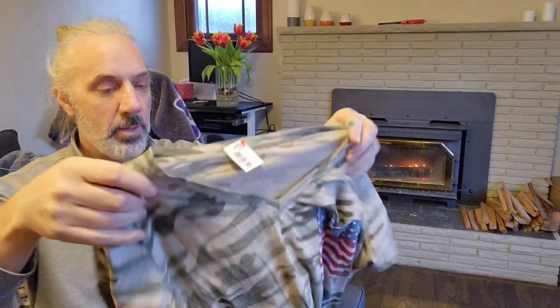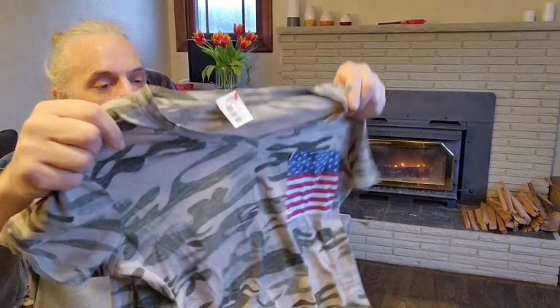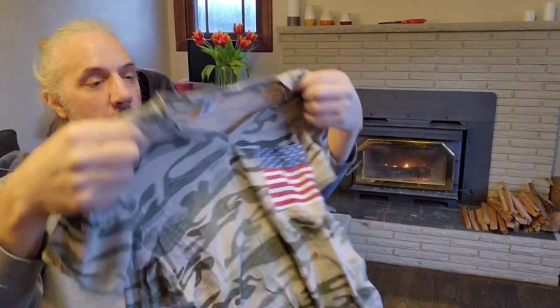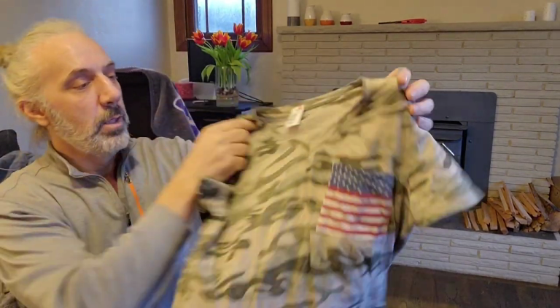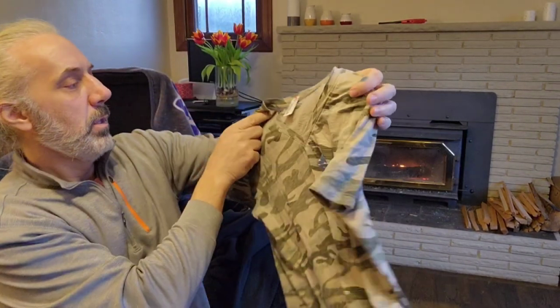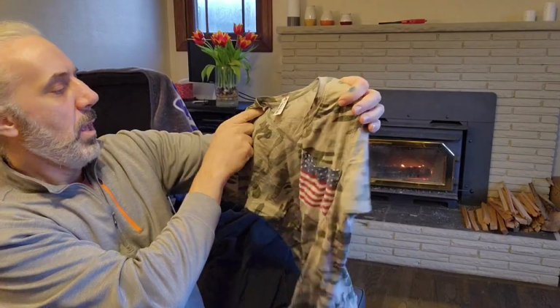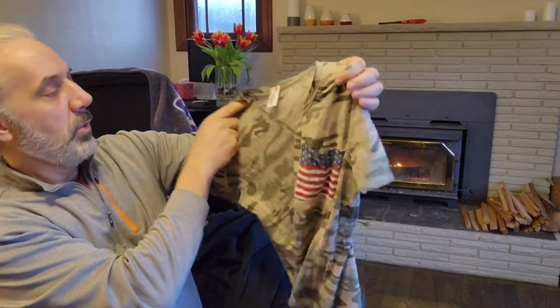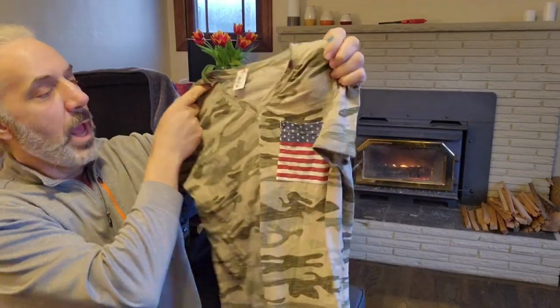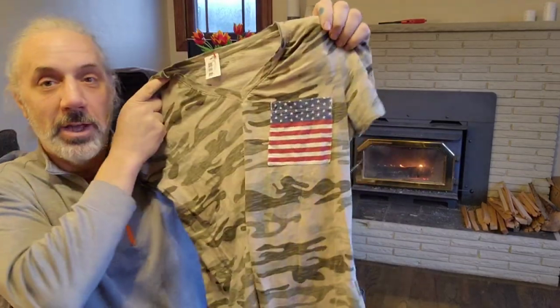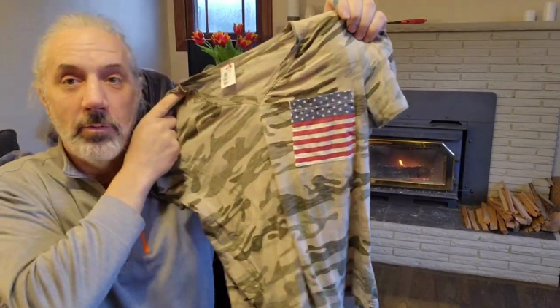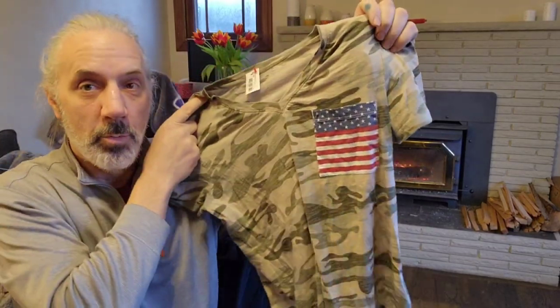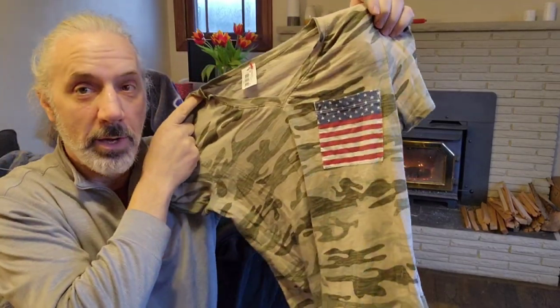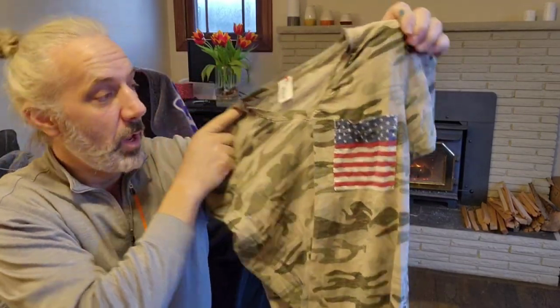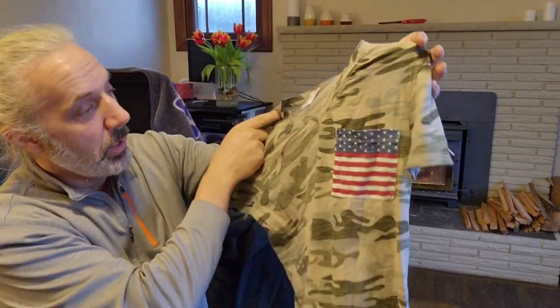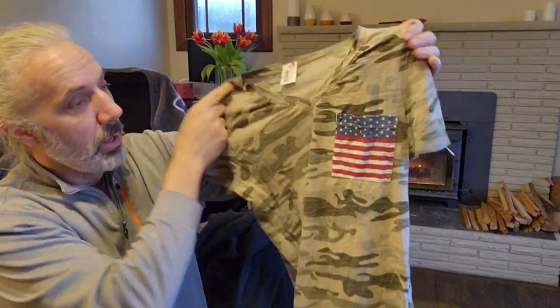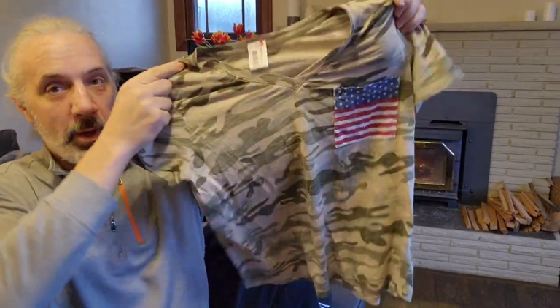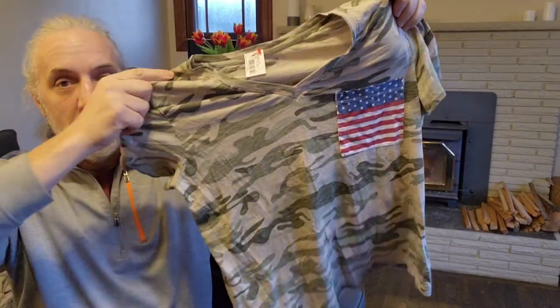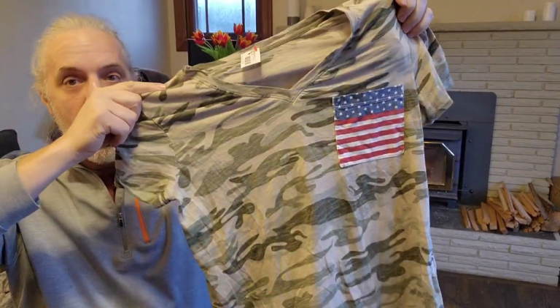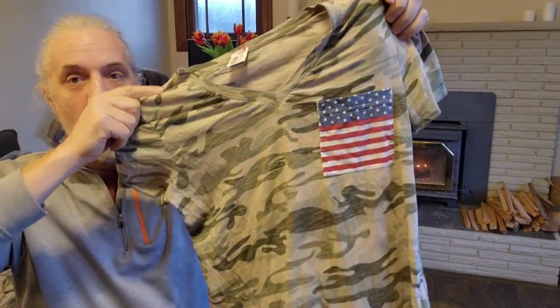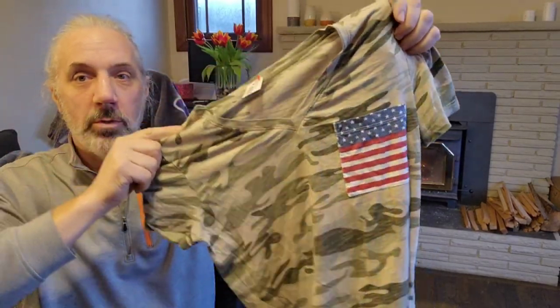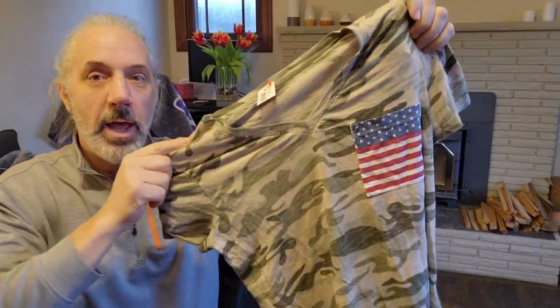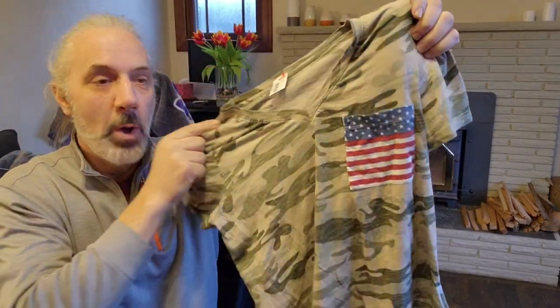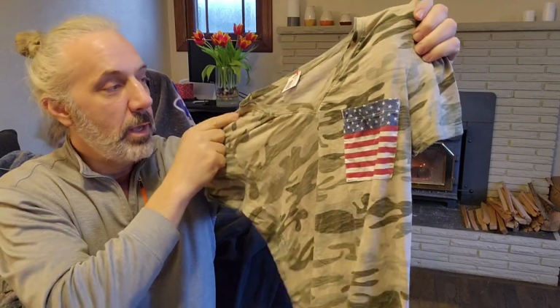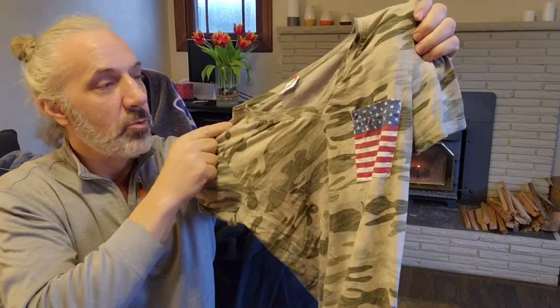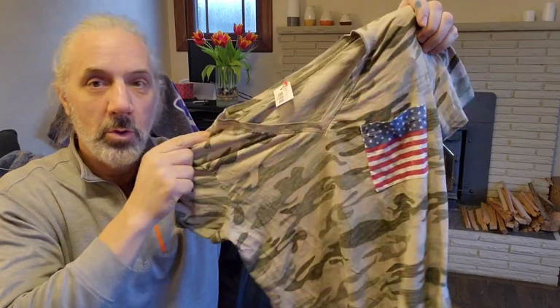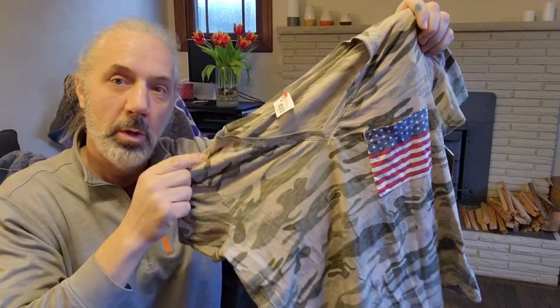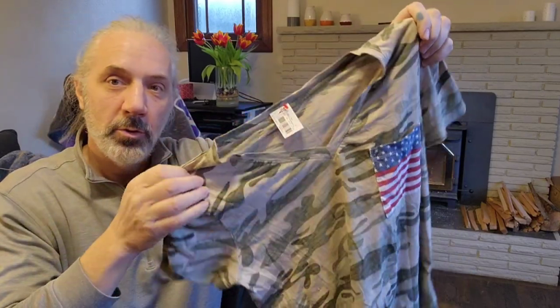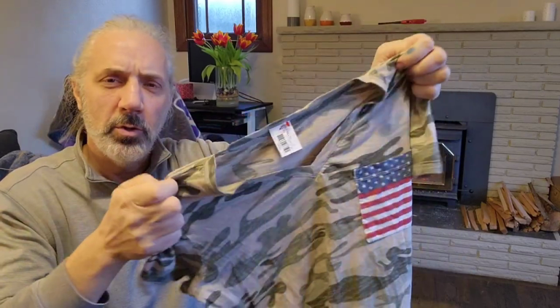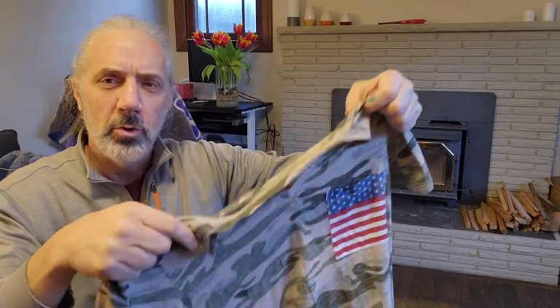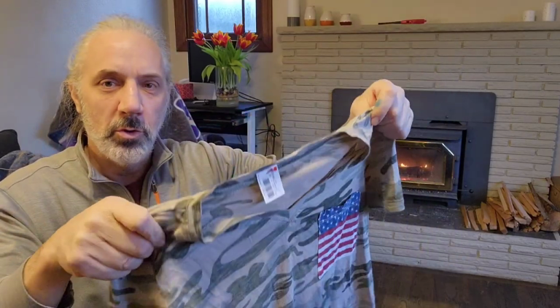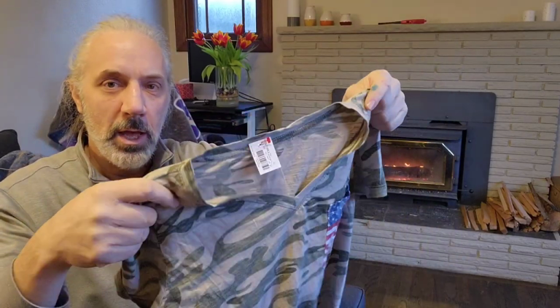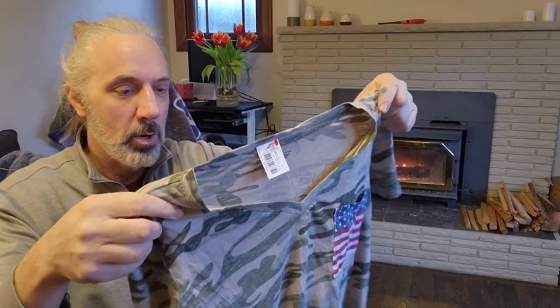This one — I don't even know the brand, it's not on there, but the camo with the flag pocket is really cool. So I'm just going to use those kind of keywords.